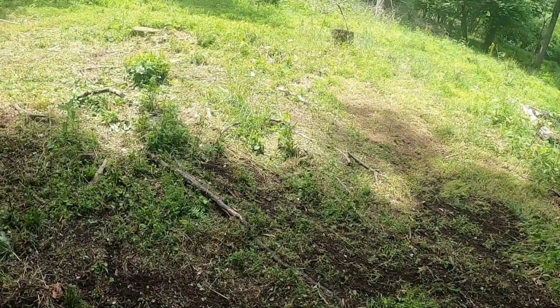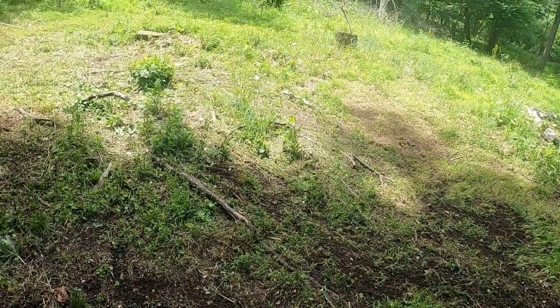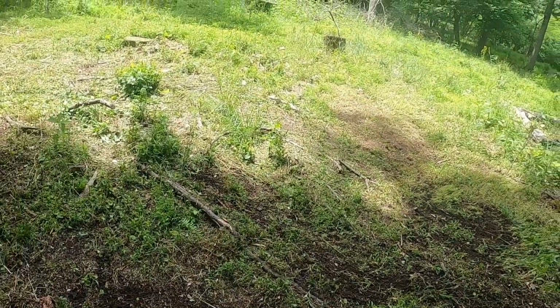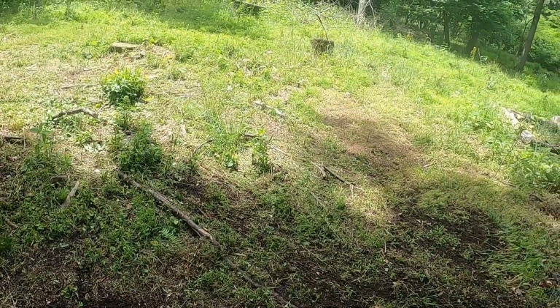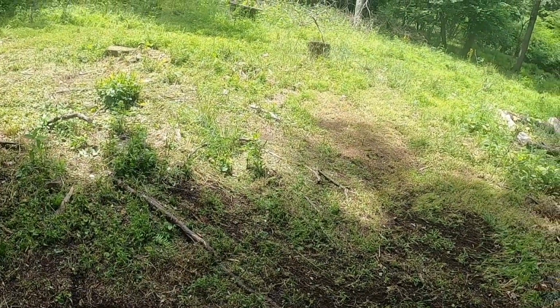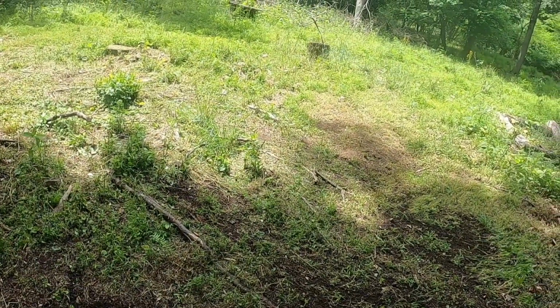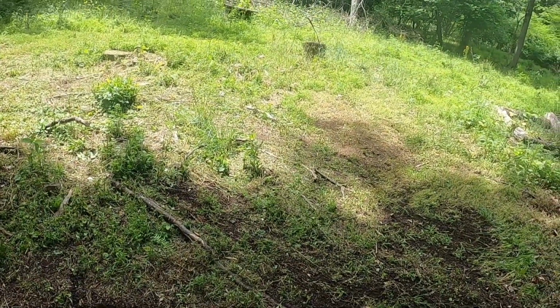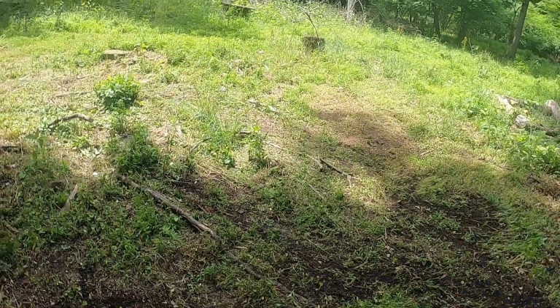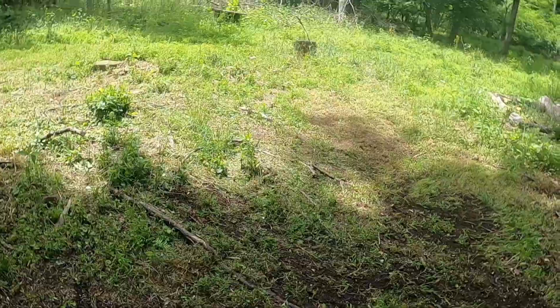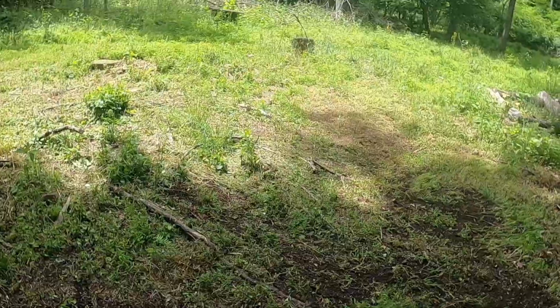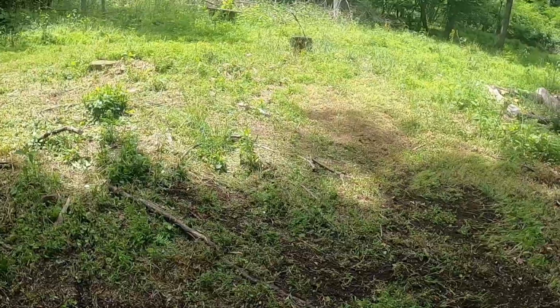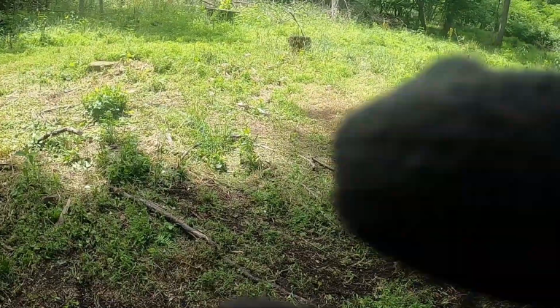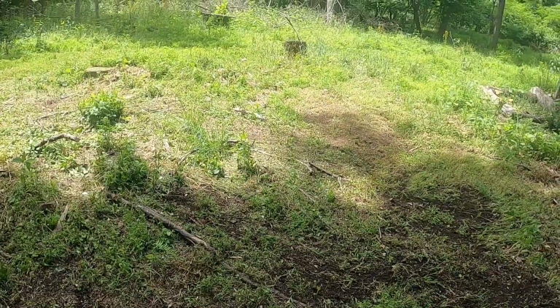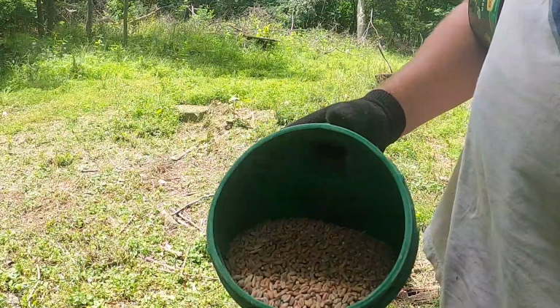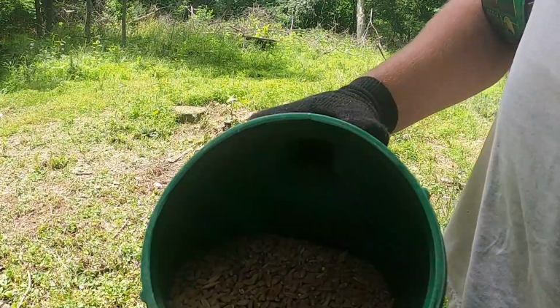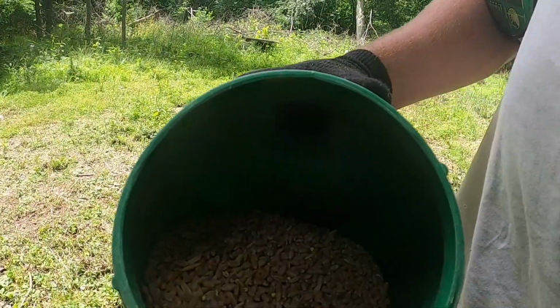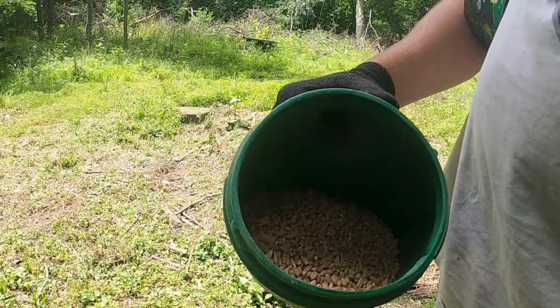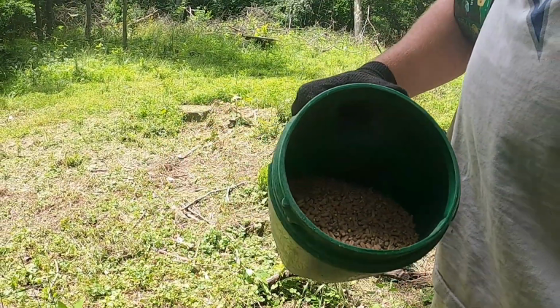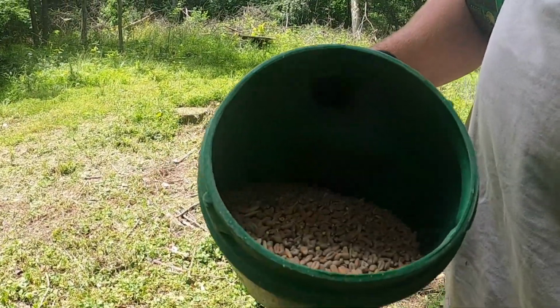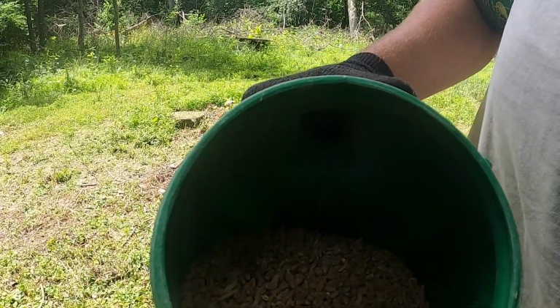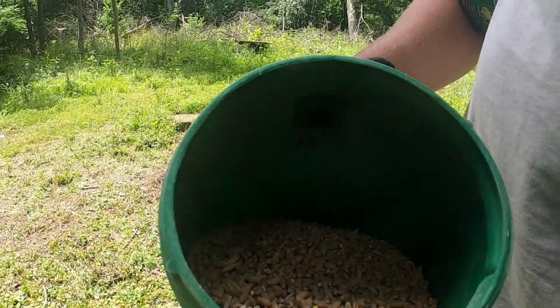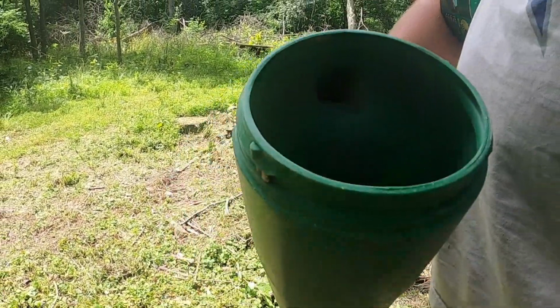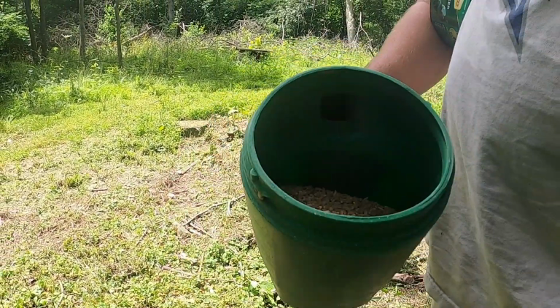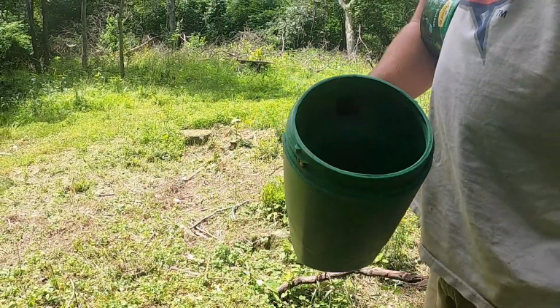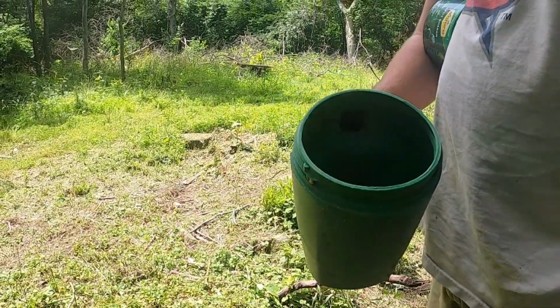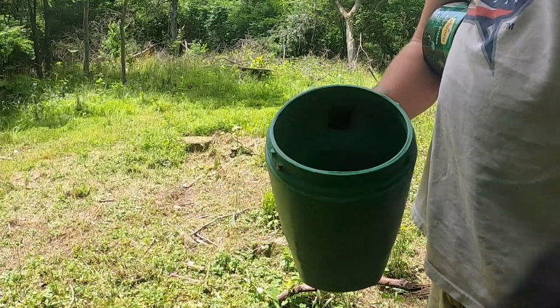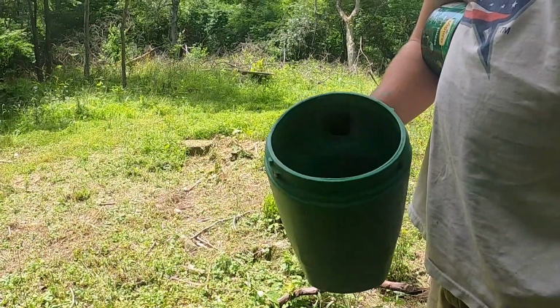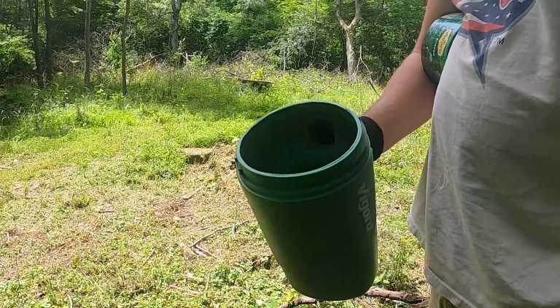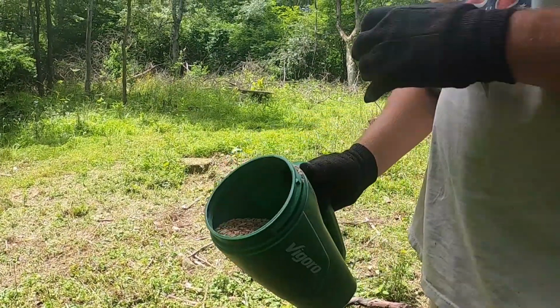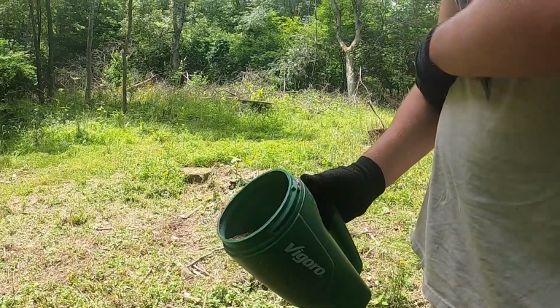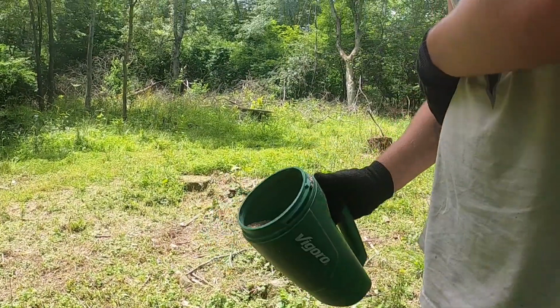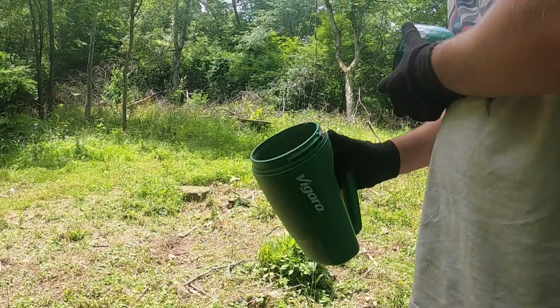I'm going to hit this whole area with seed. Keep you guys posted. Got the seed in my spreader — put the cap on and we'll start throwing it out.